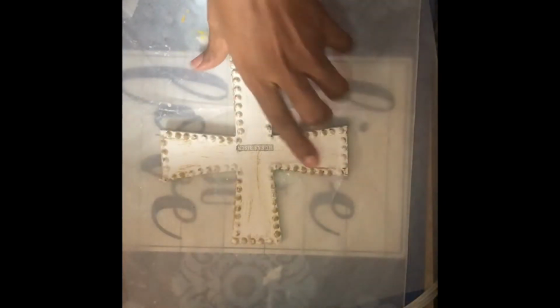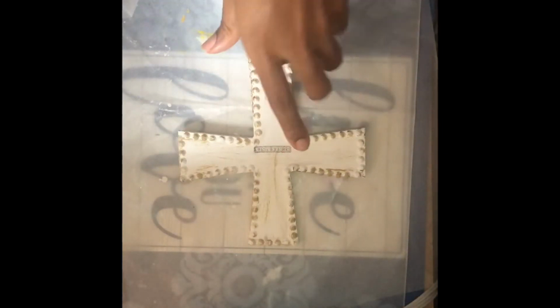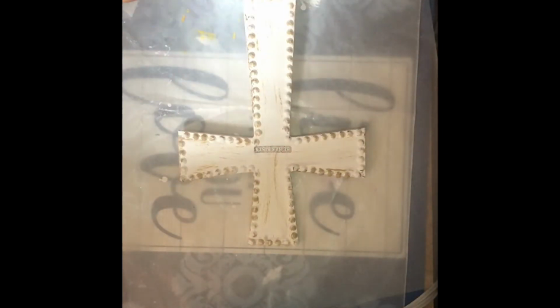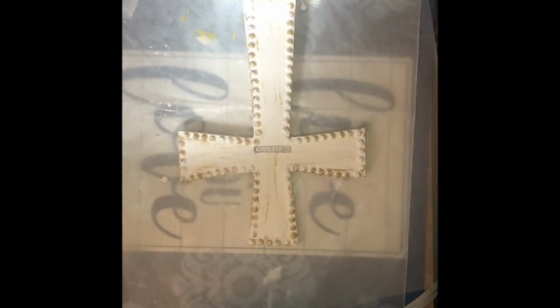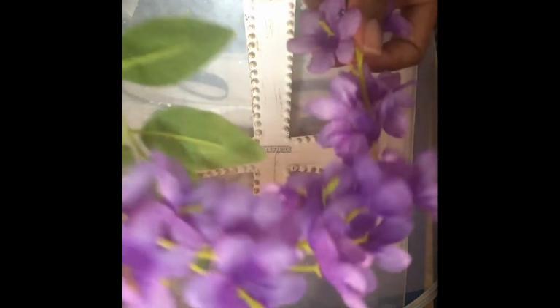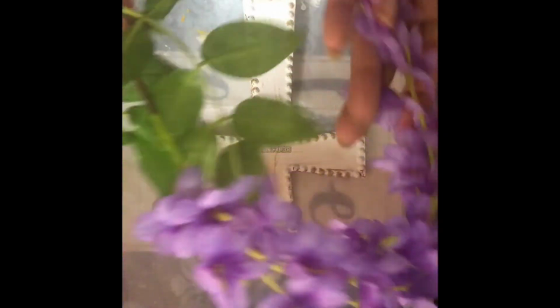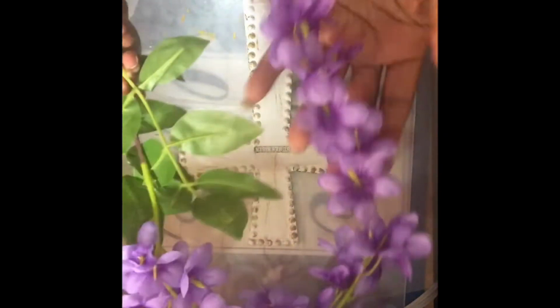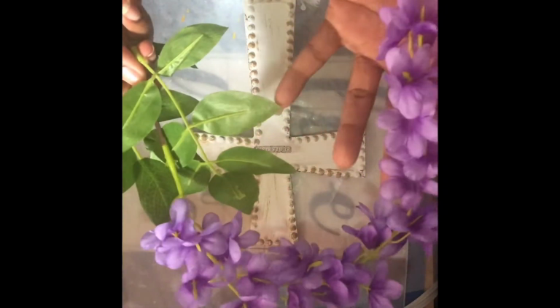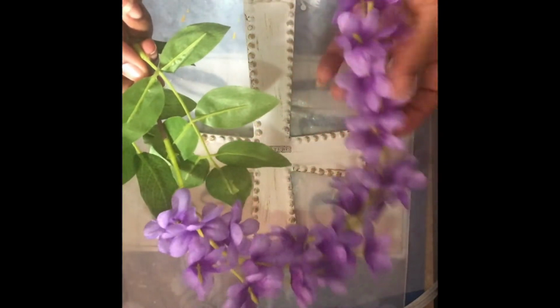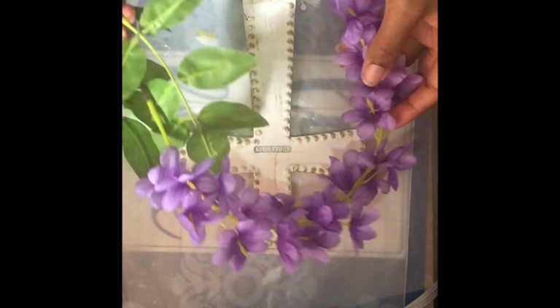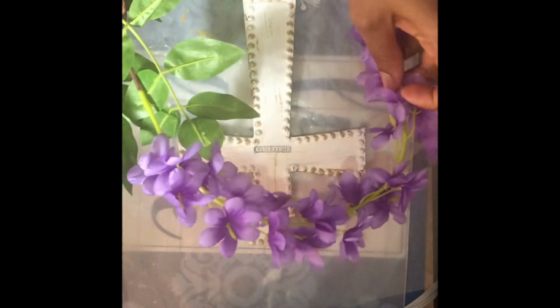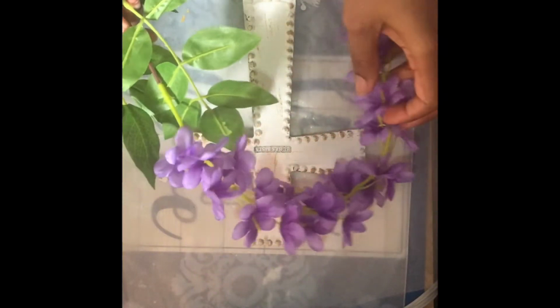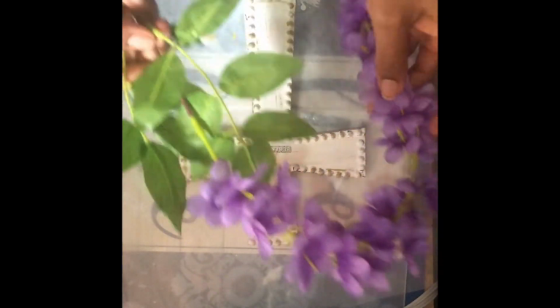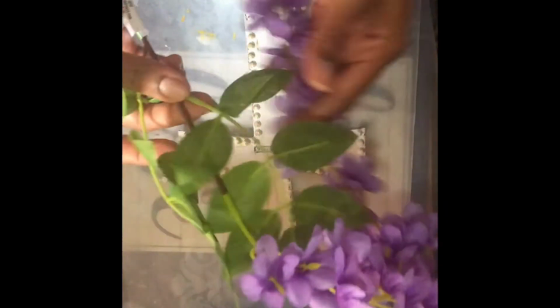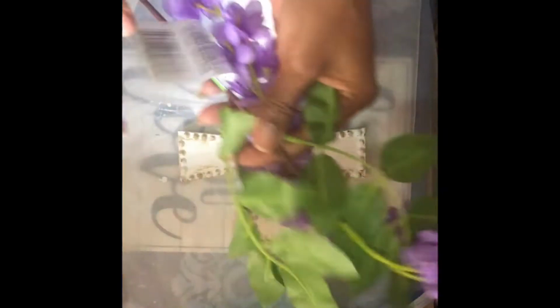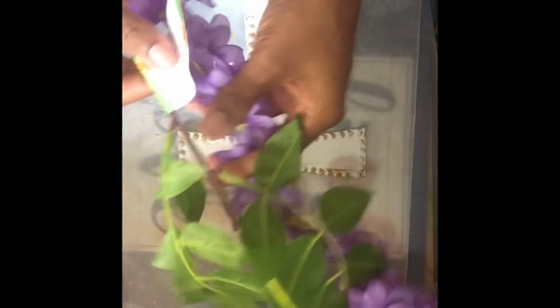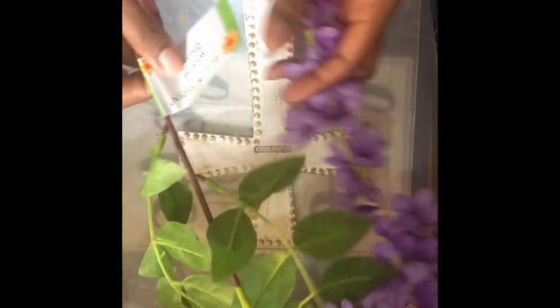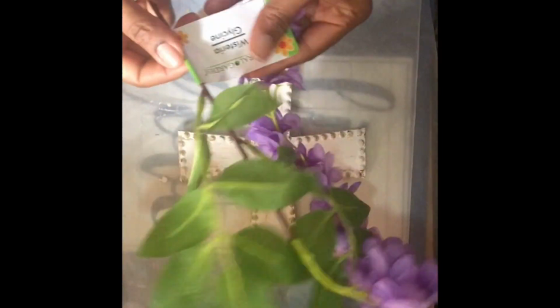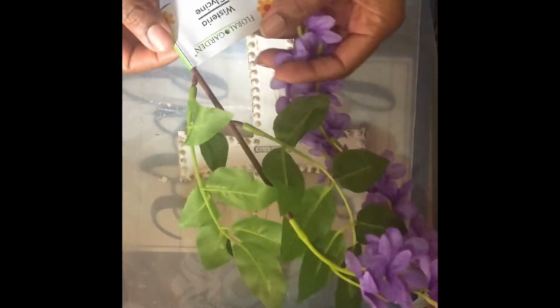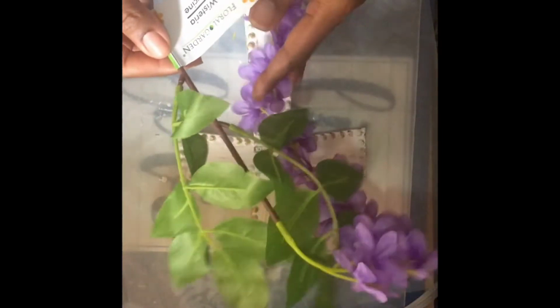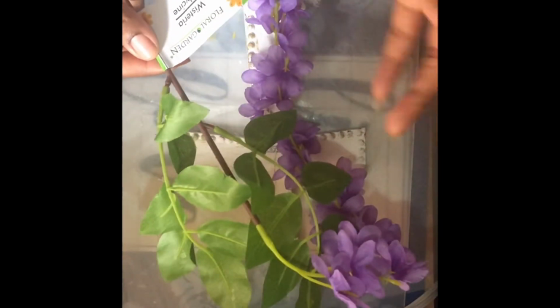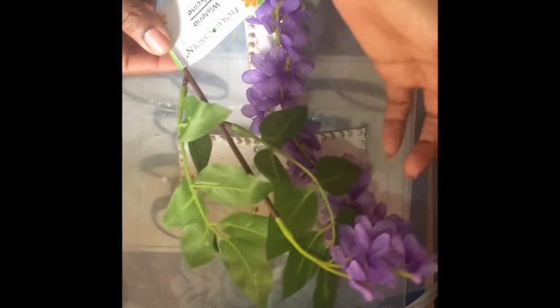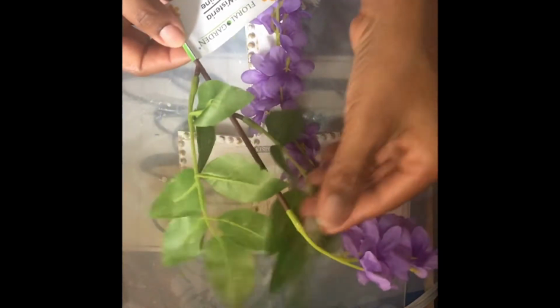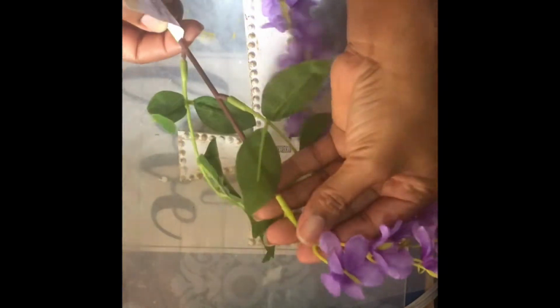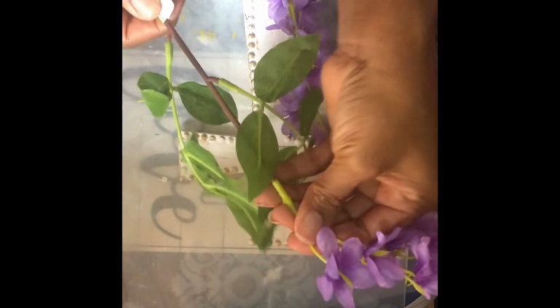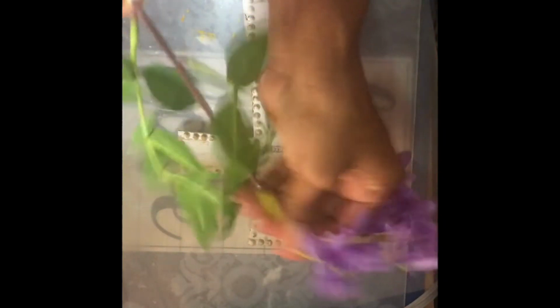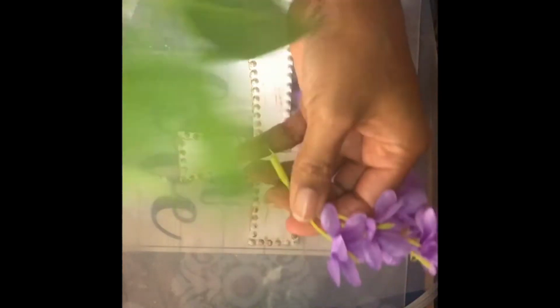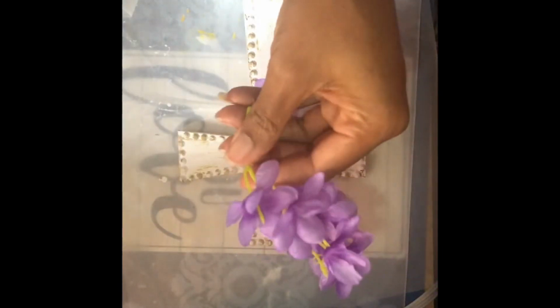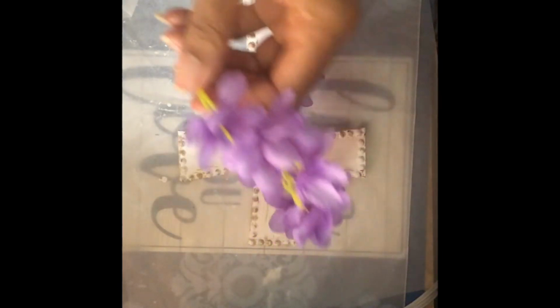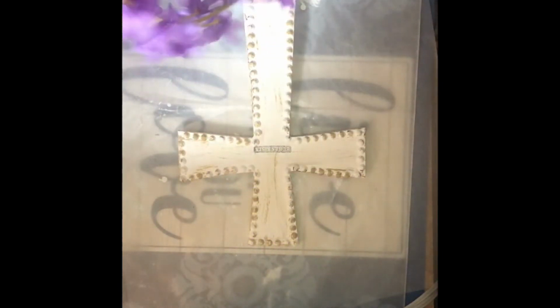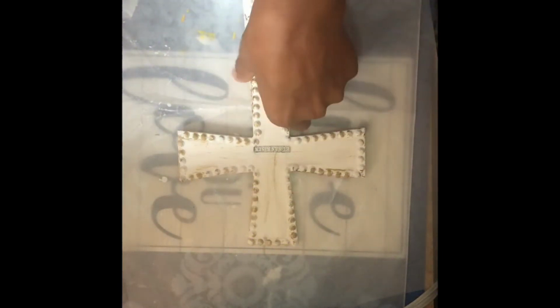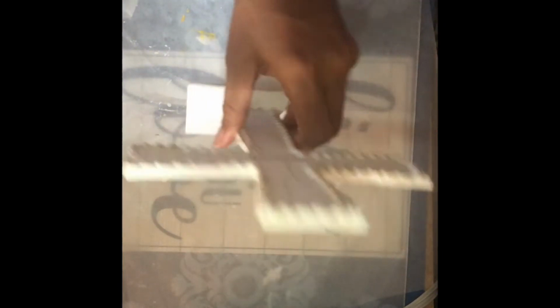Now that this is dry, I'm going to add this purple wisteria as a drape around the cross. Instead of having purple cloth, I thought it'd be really interesting and pretty to use a floral.